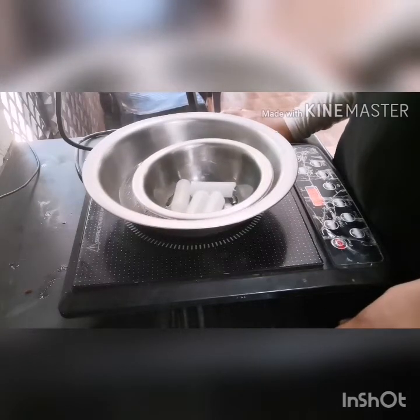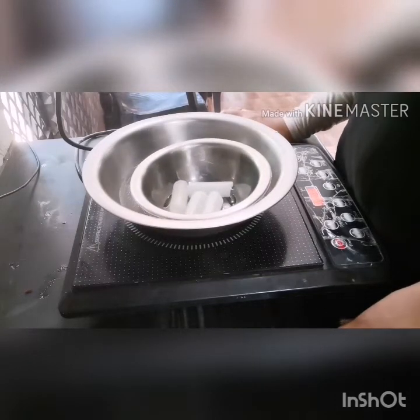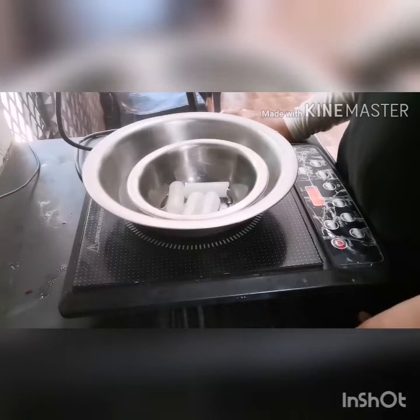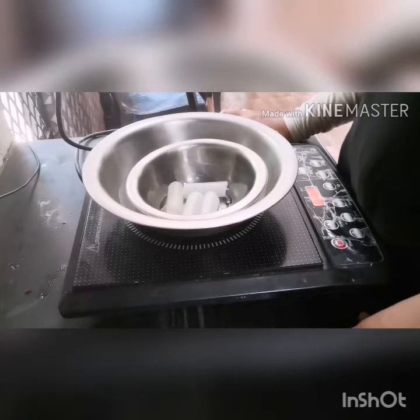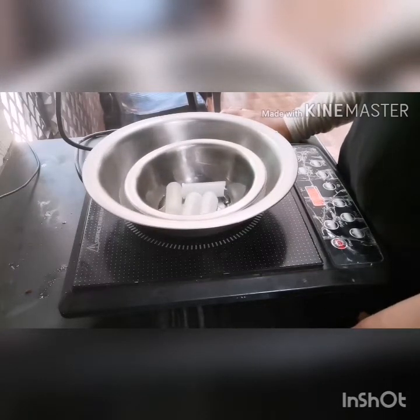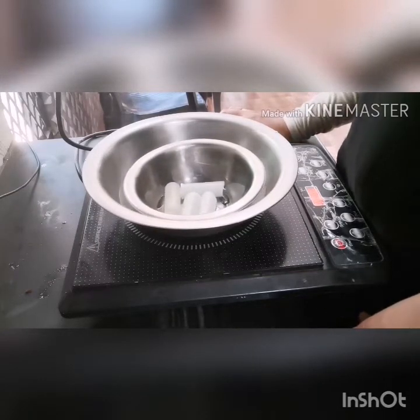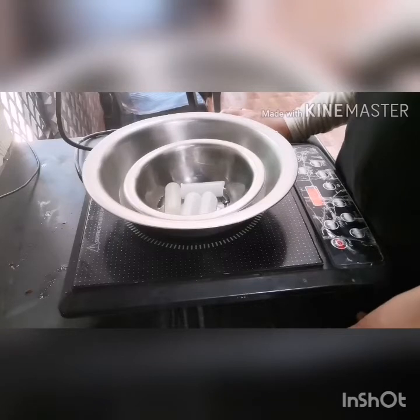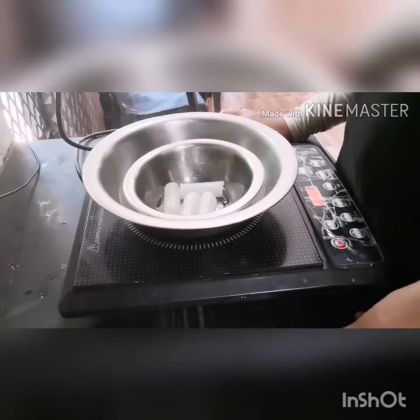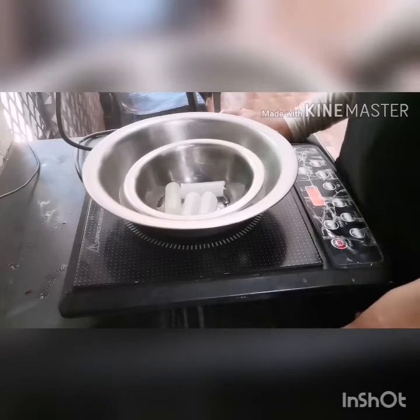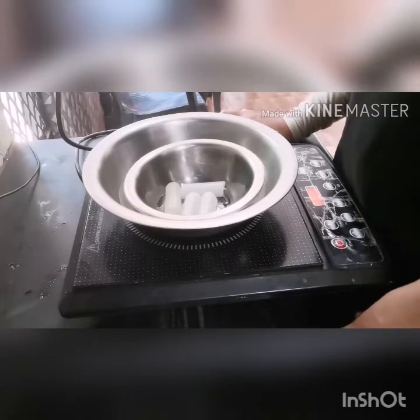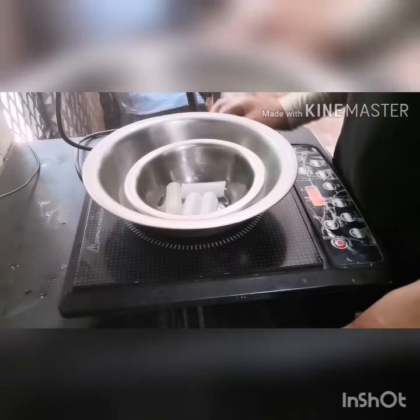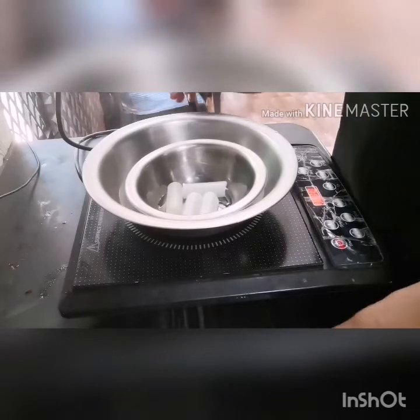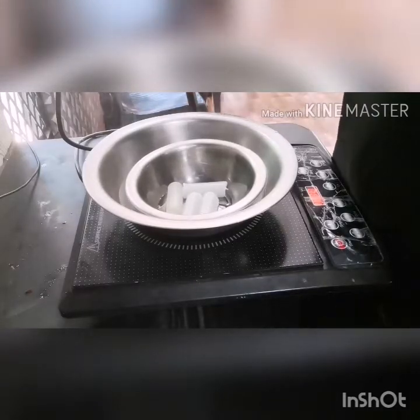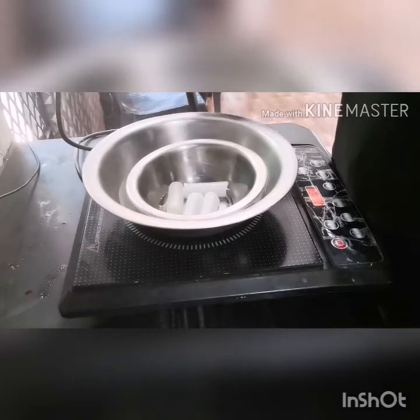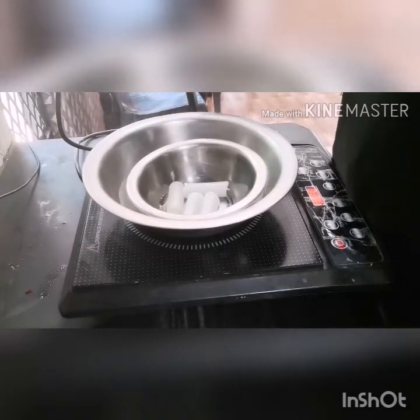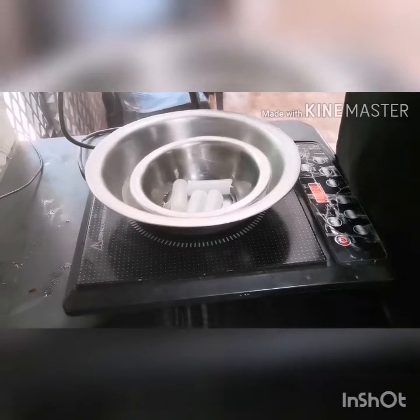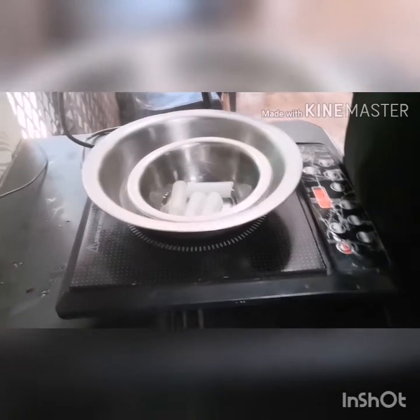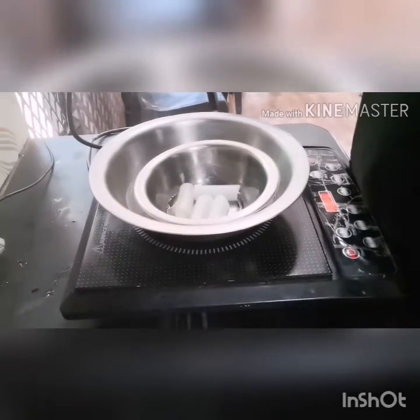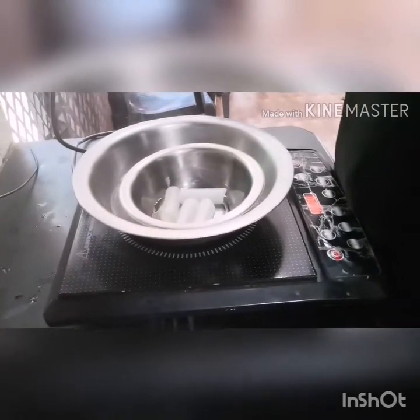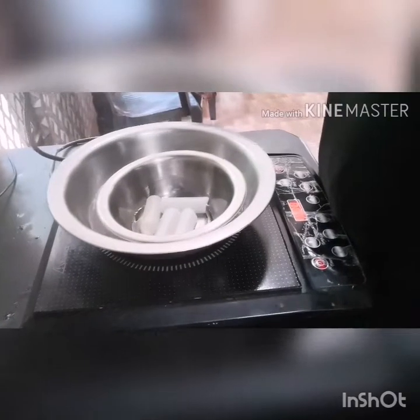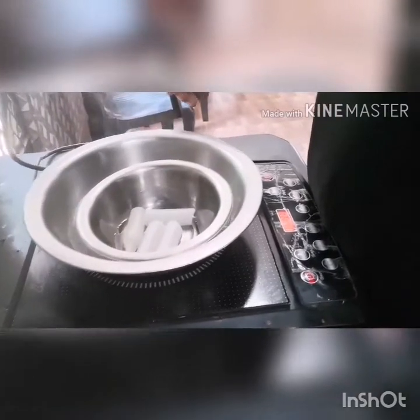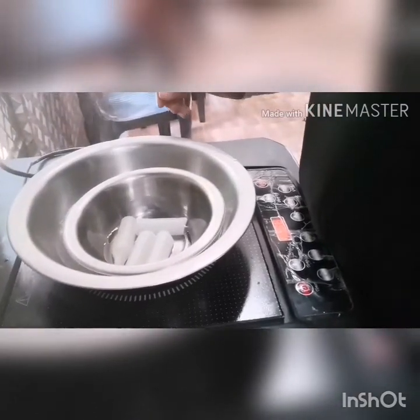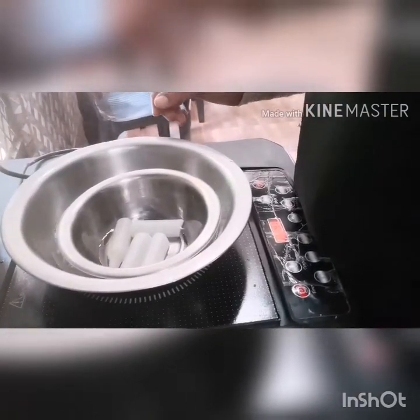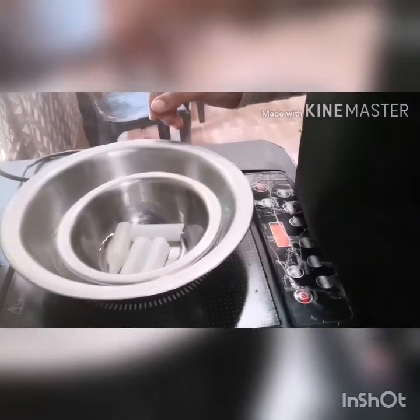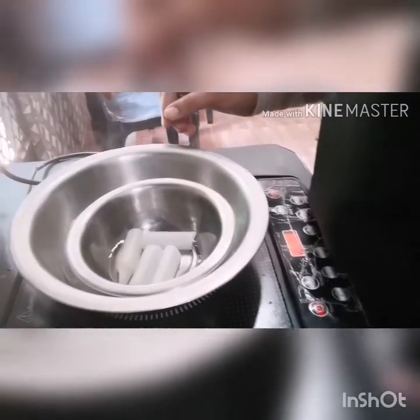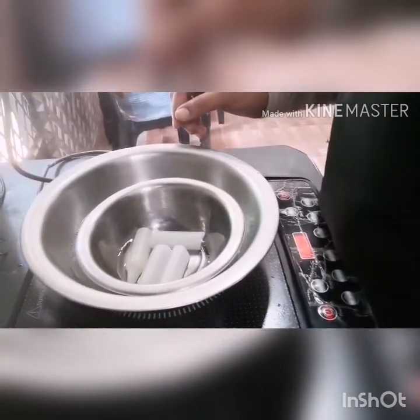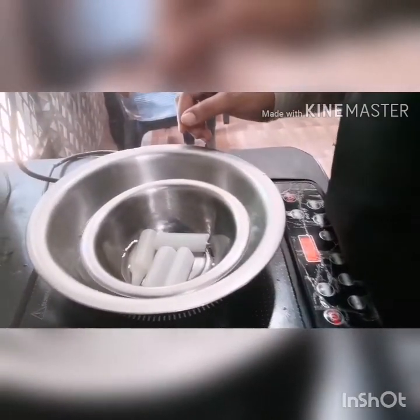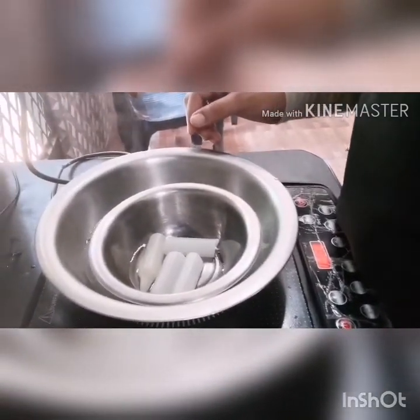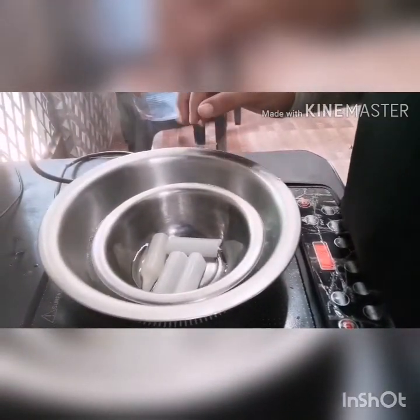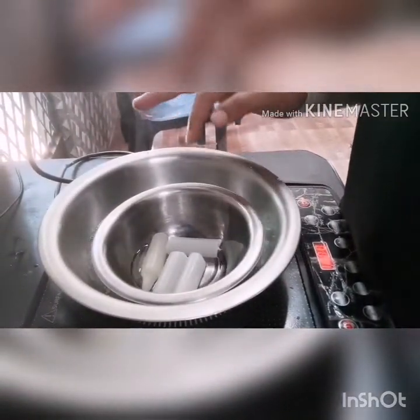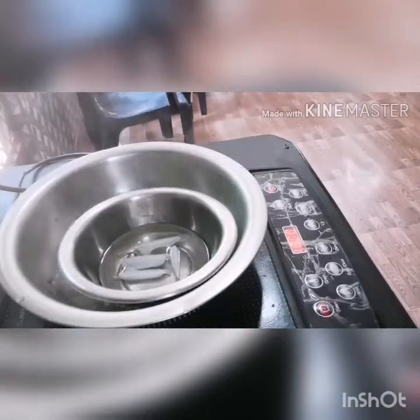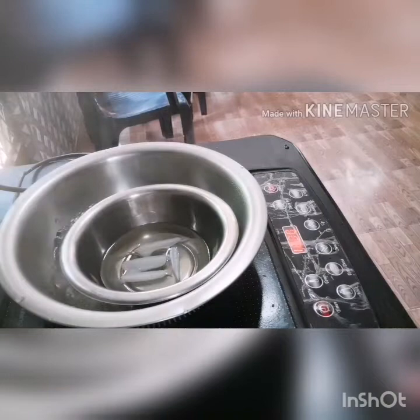In the bowl, I will add the ice cube. We will add the oil.